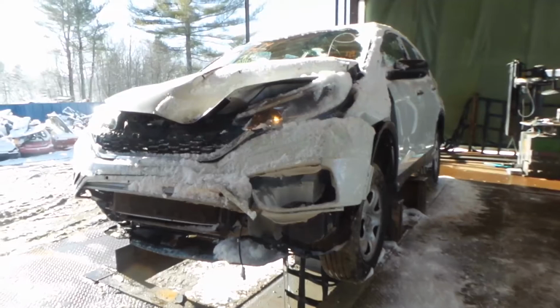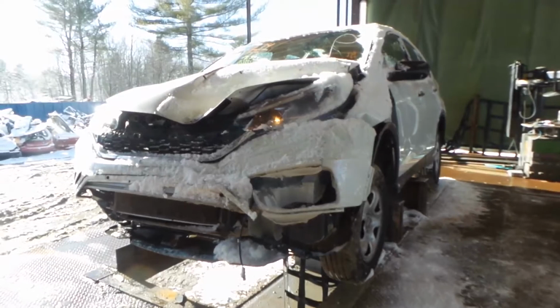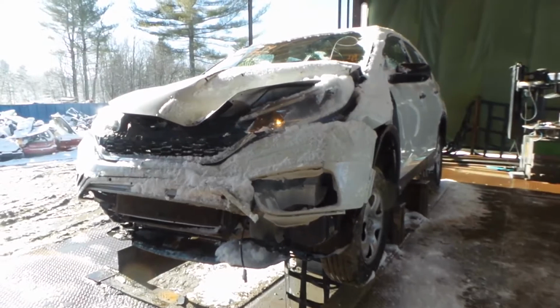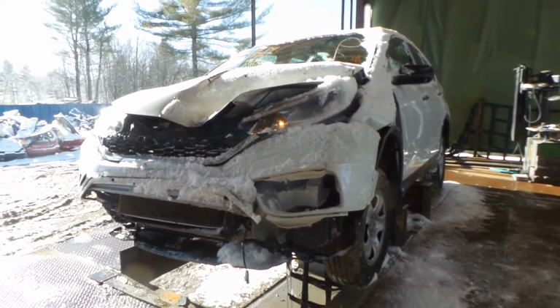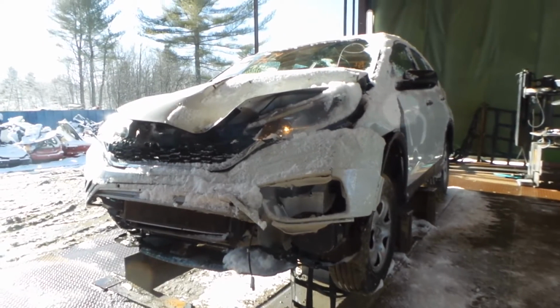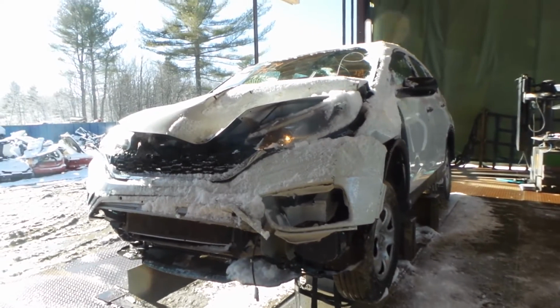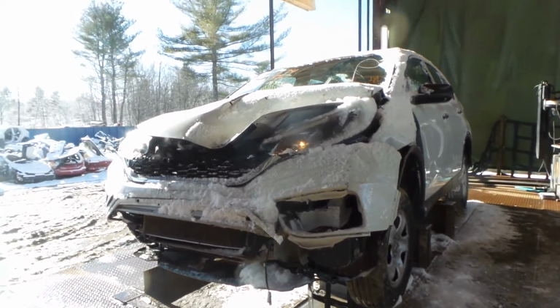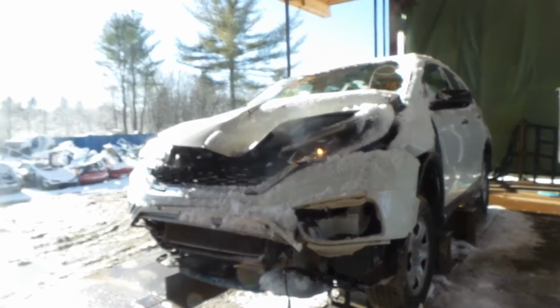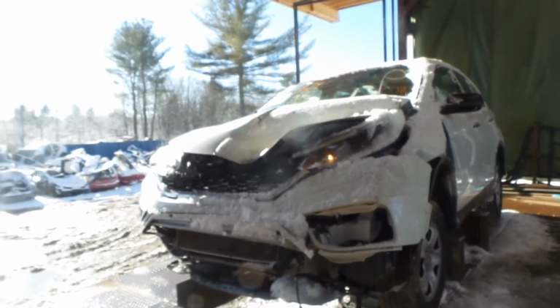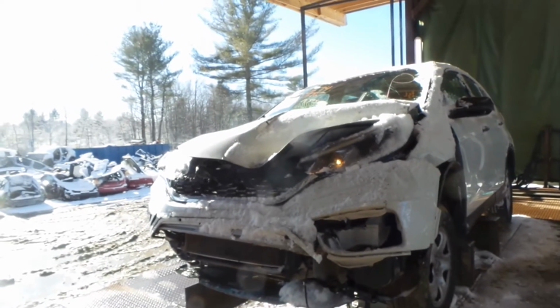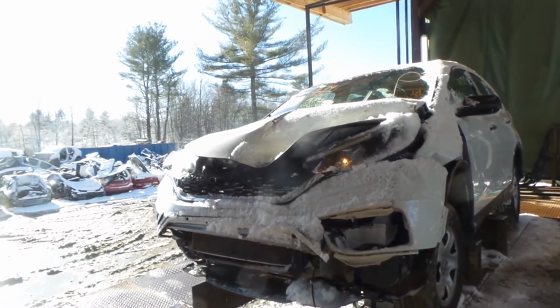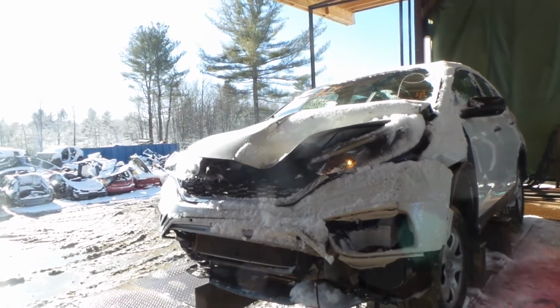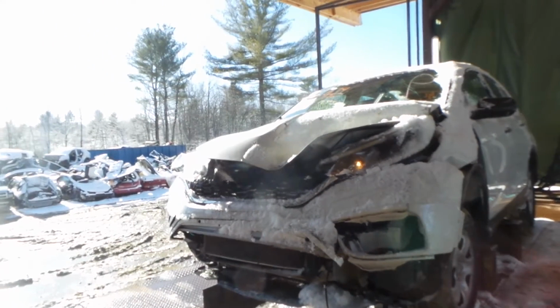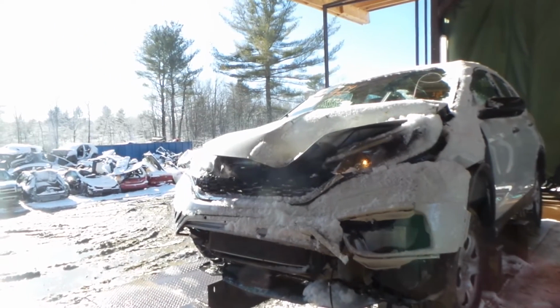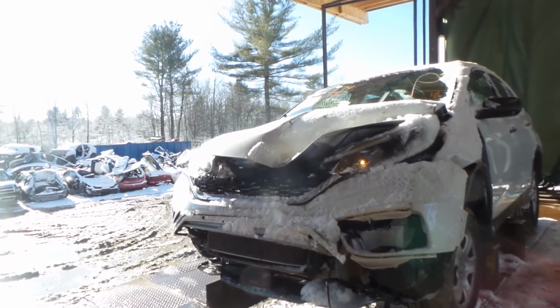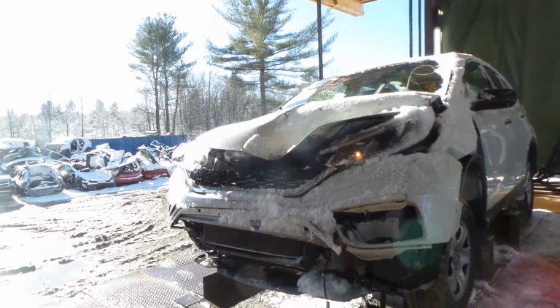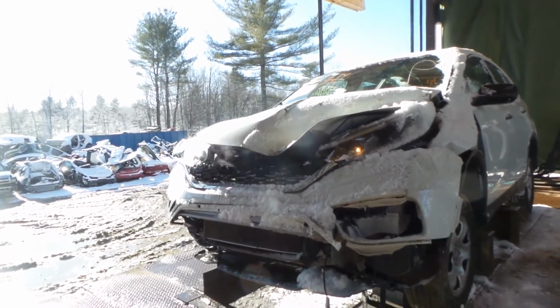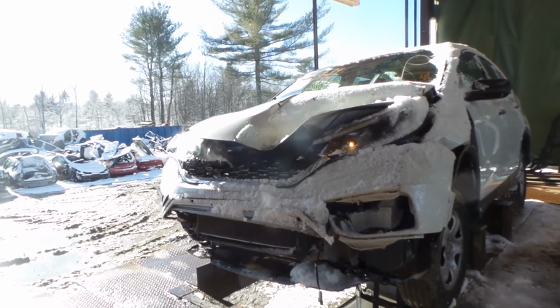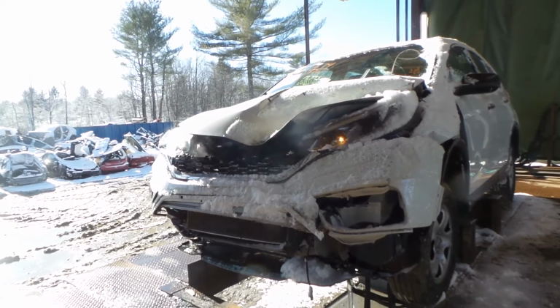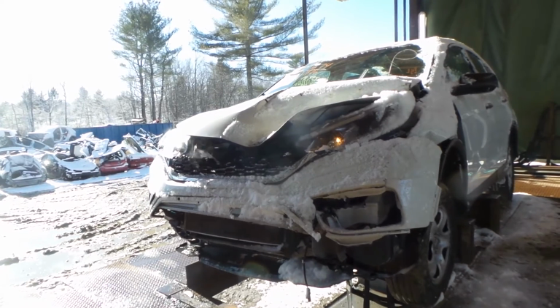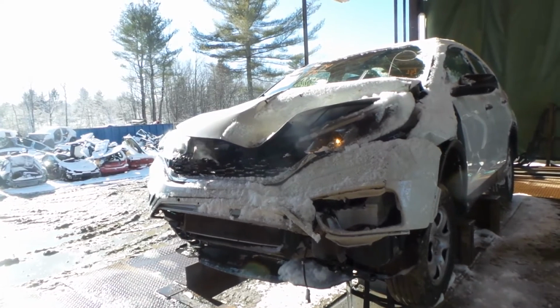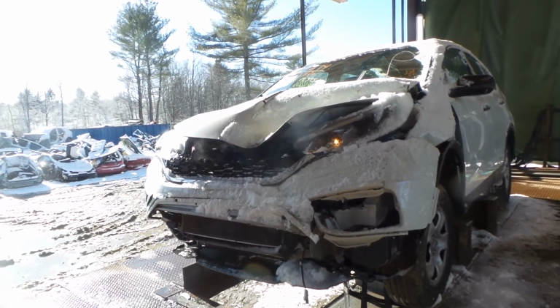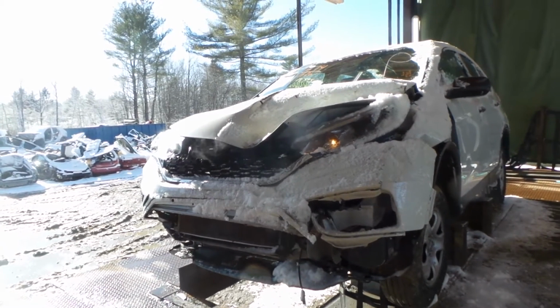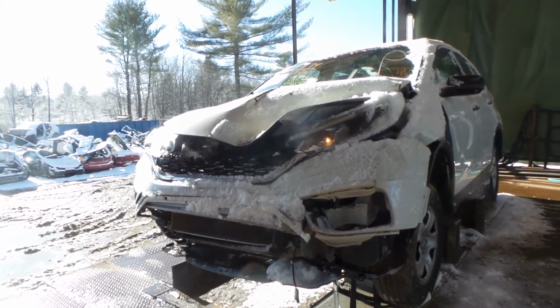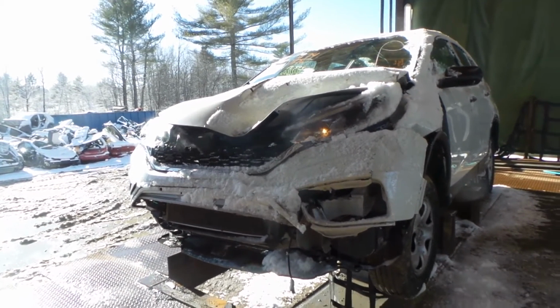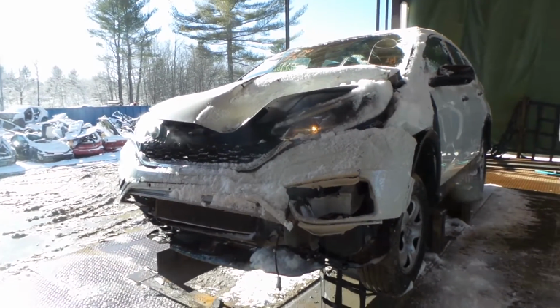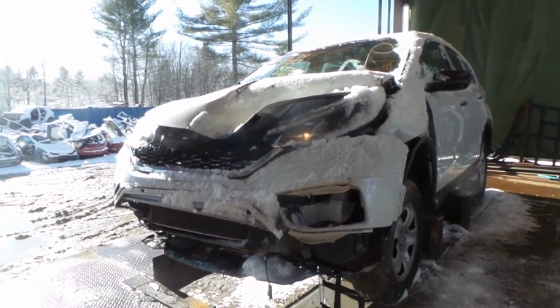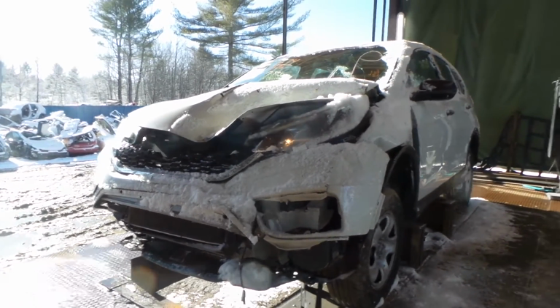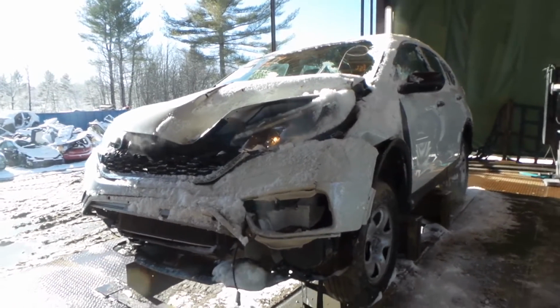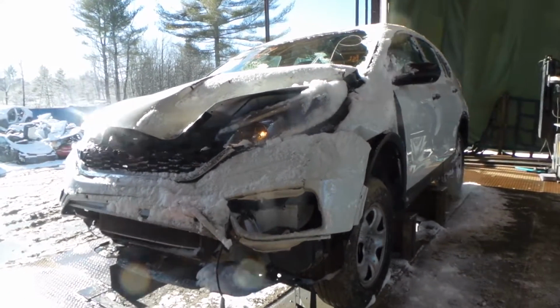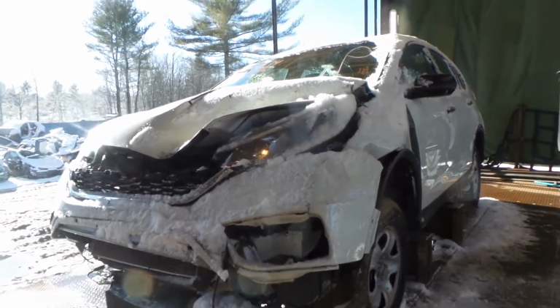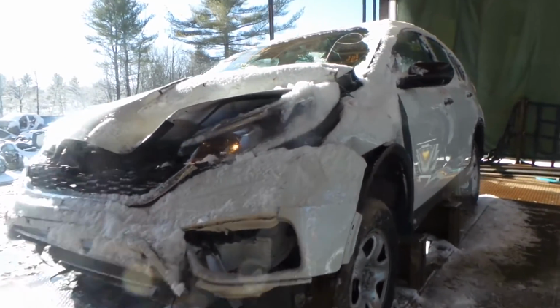What's going on guys? Brett with New England Auto & Truck. Today we're parting out a 2016 Honda CR-V, stock number M91627, with 19,000 miles on it.